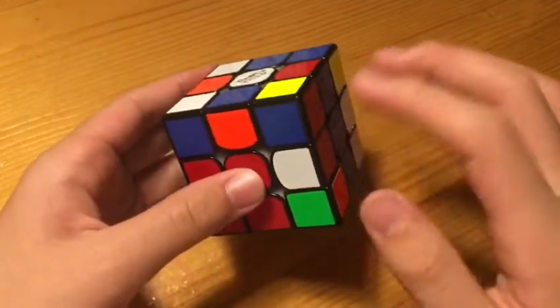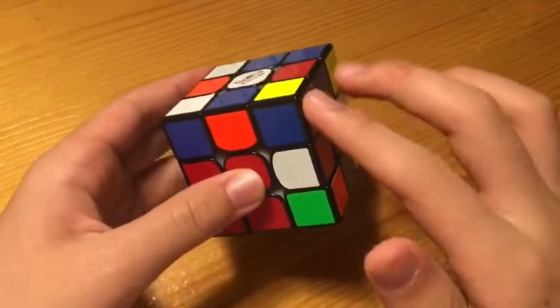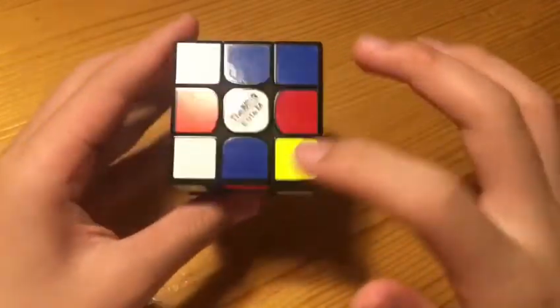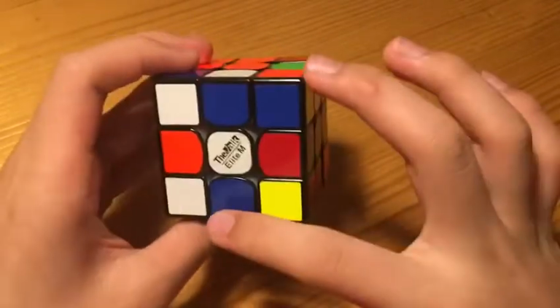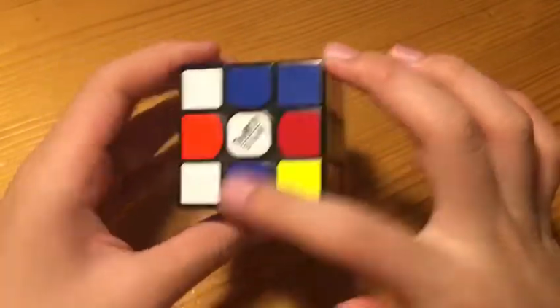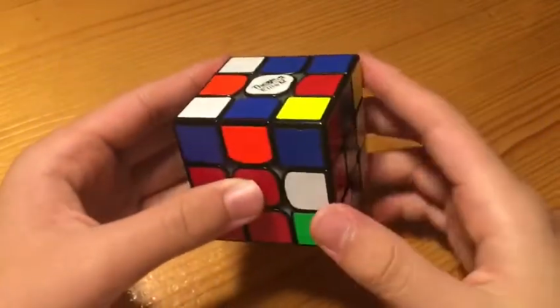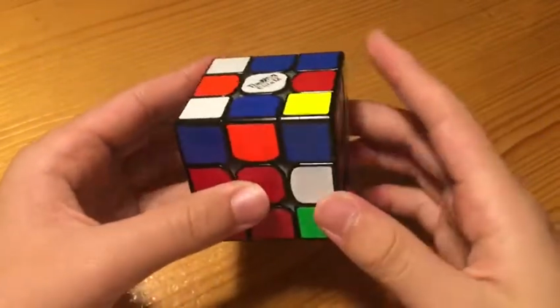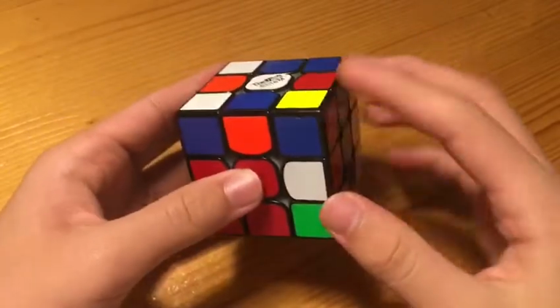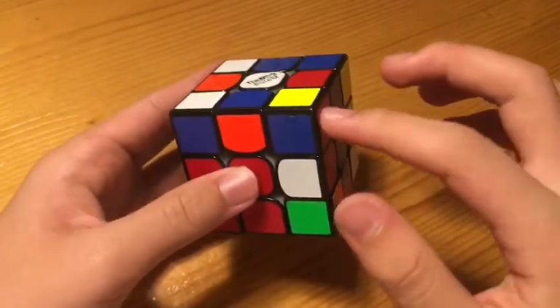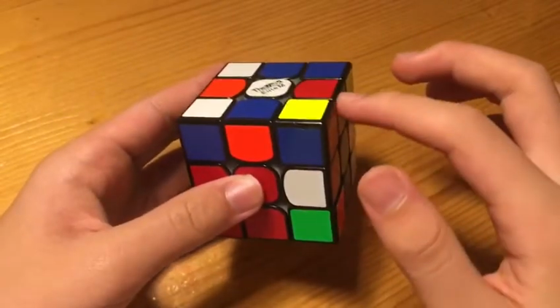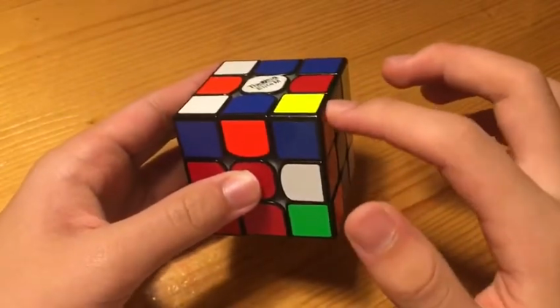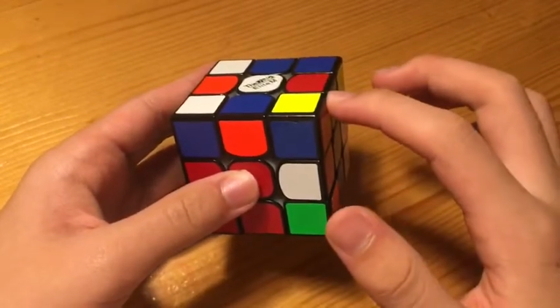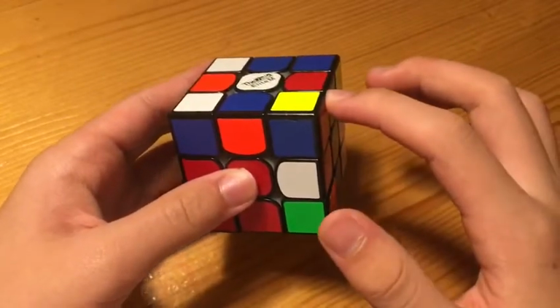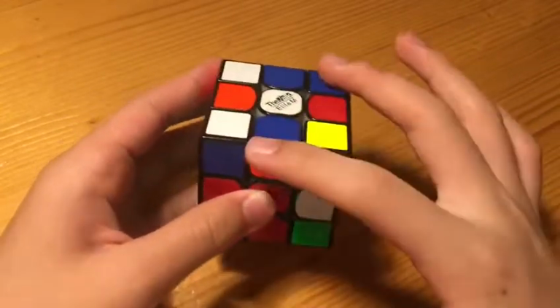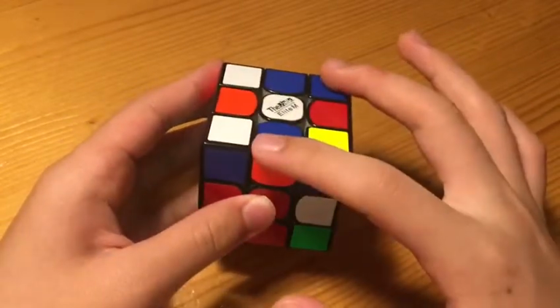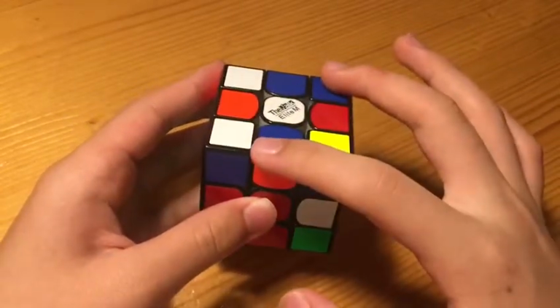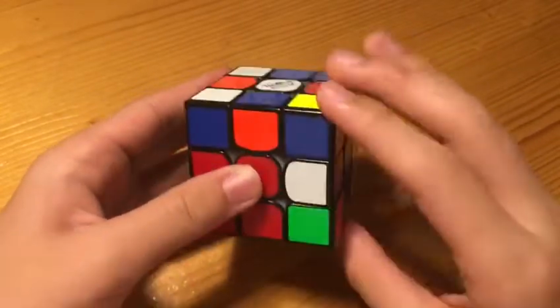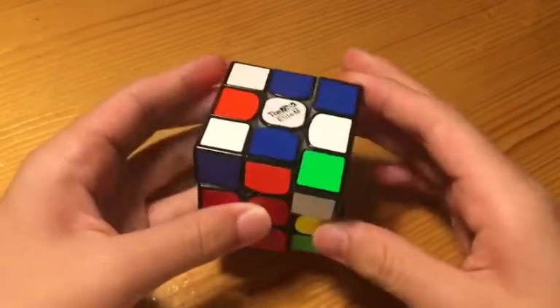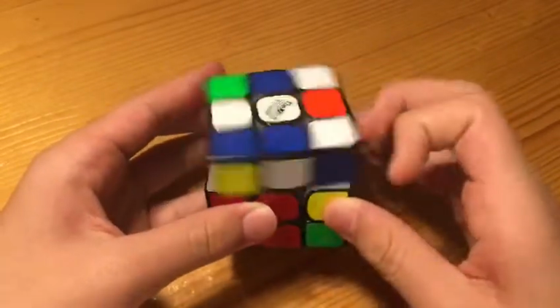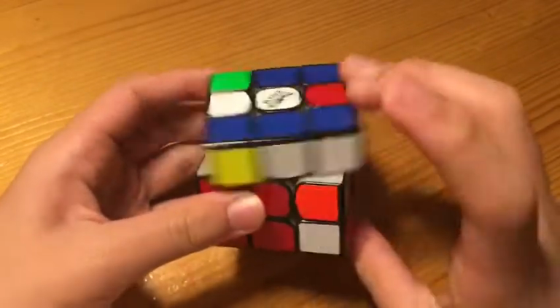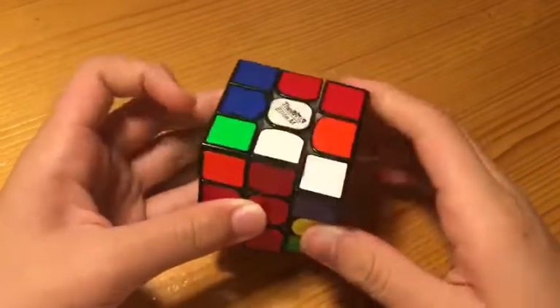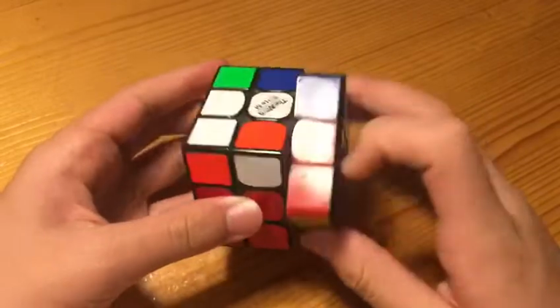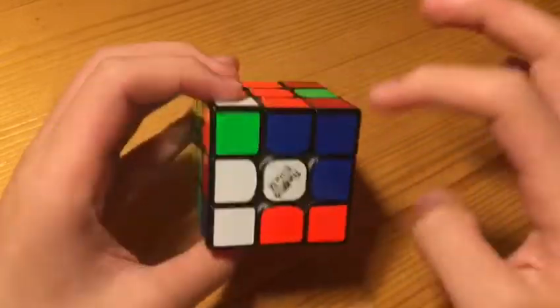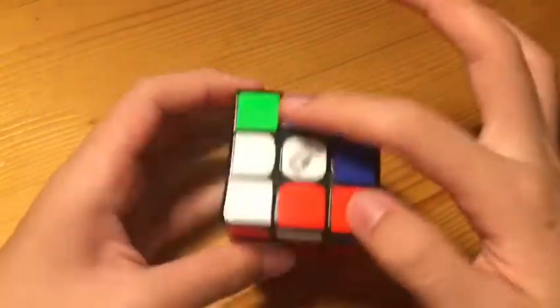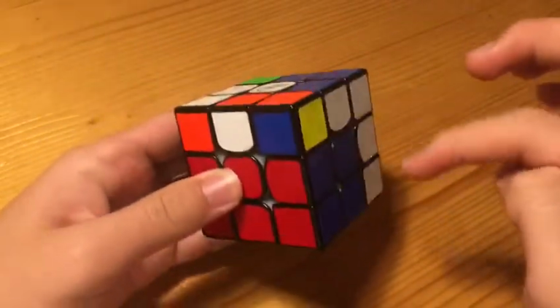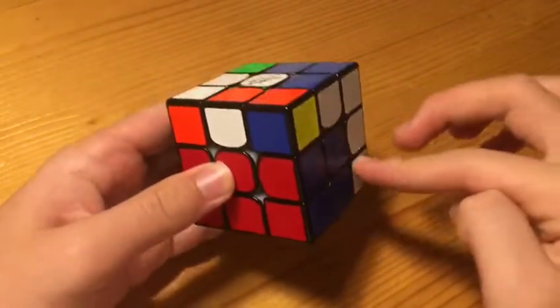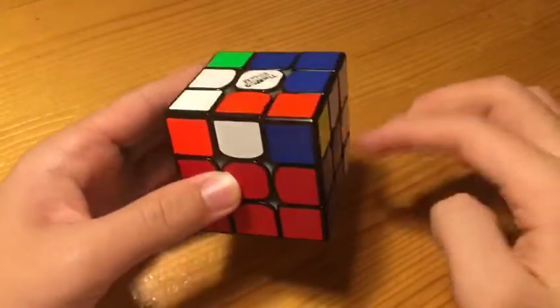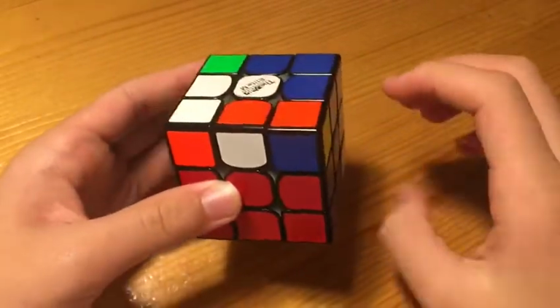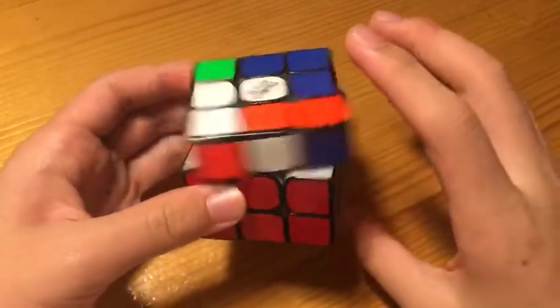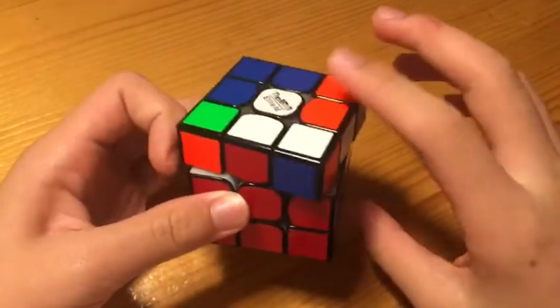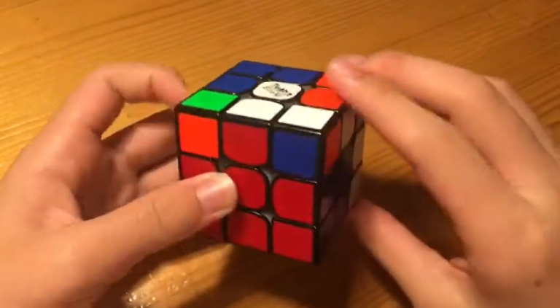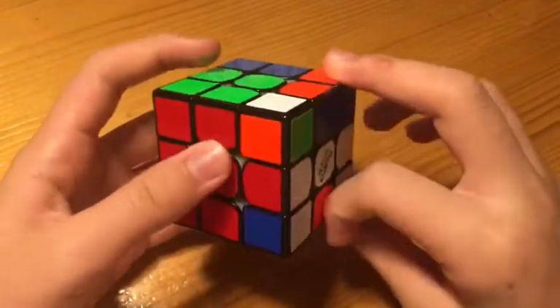Now we have these two and these two, which is a very nice multi-sliding solution. Solving this pair will set this pair up for a free pair, like so, which you can insert into the slot with a trick, like so.